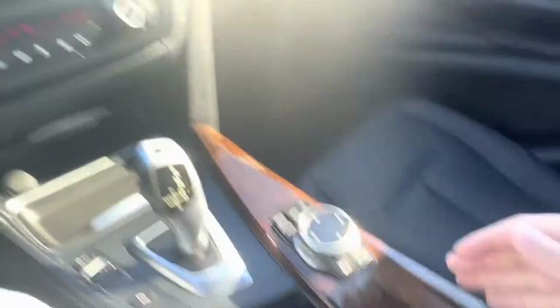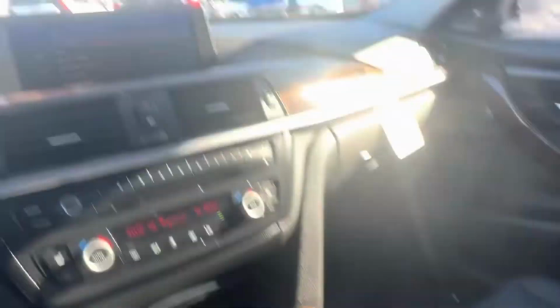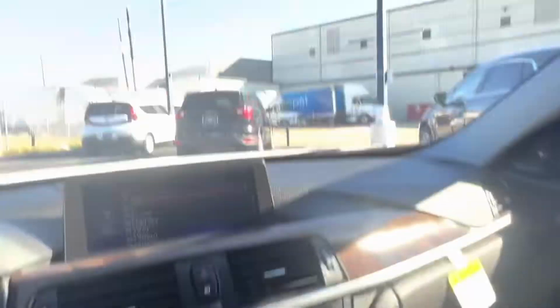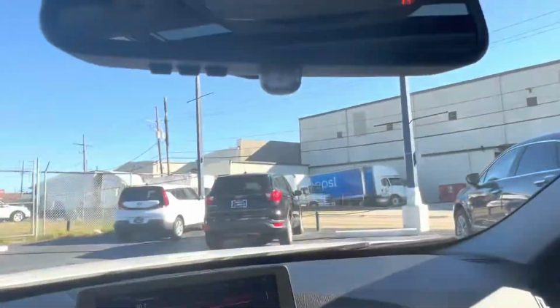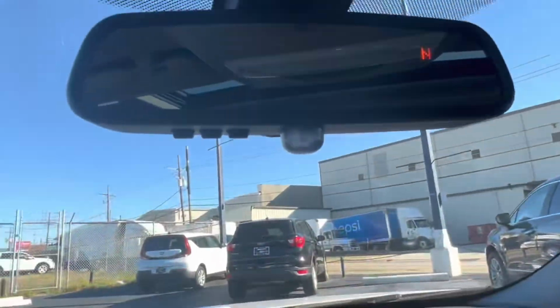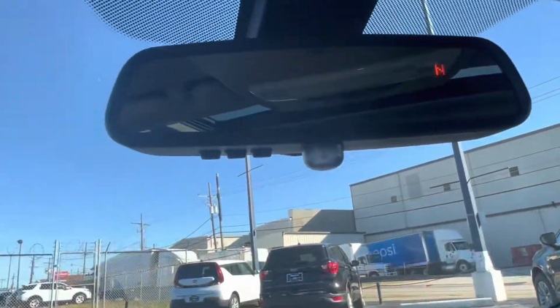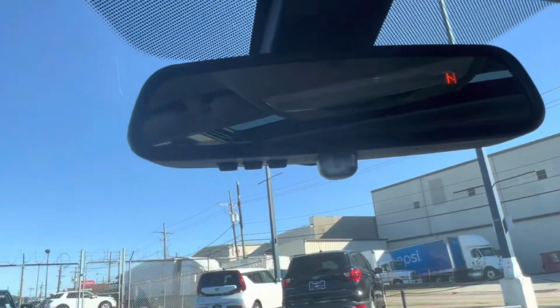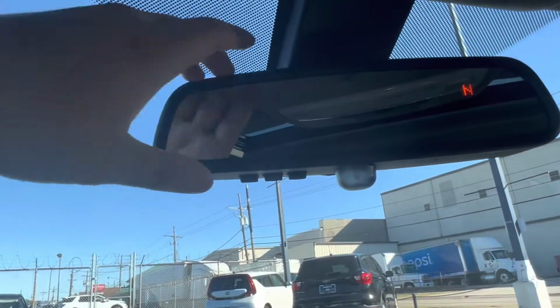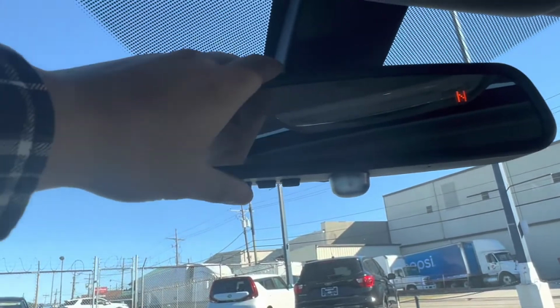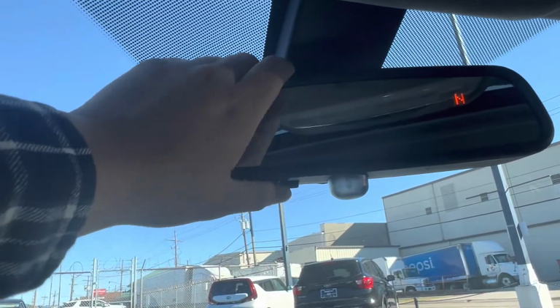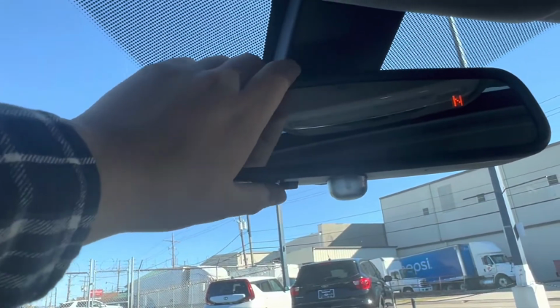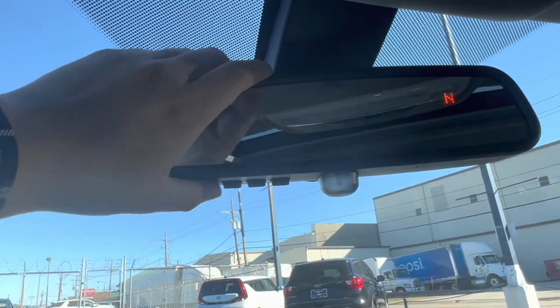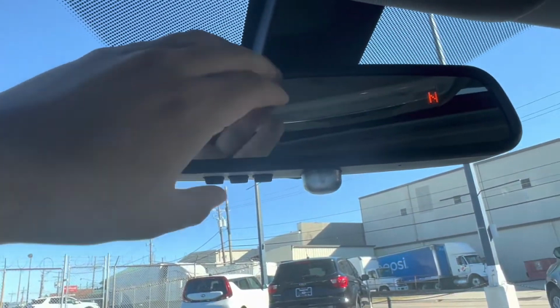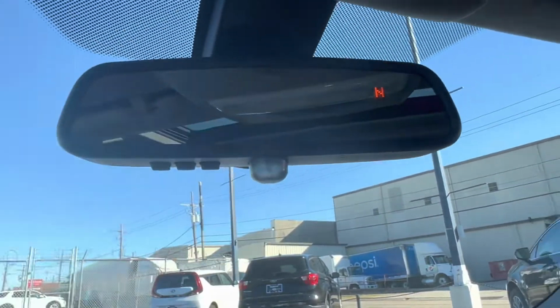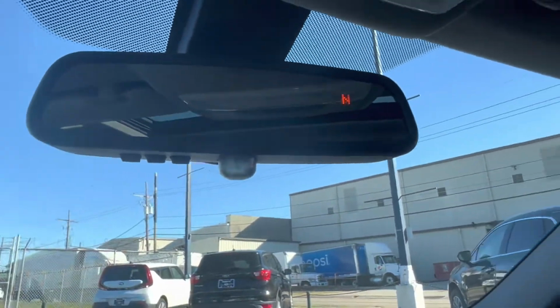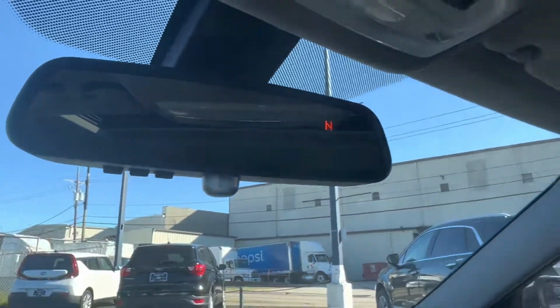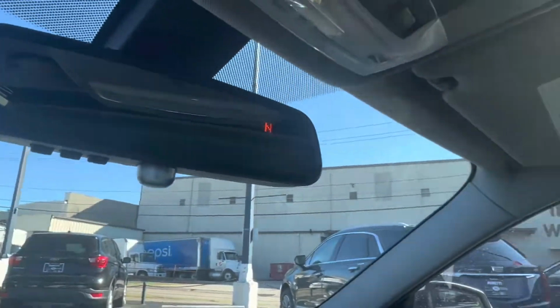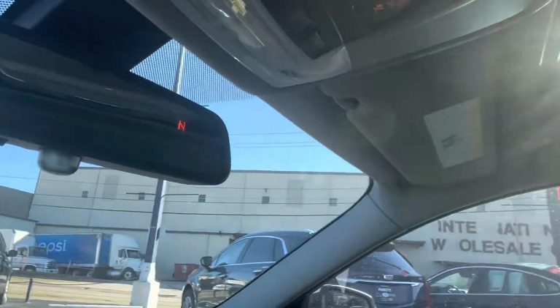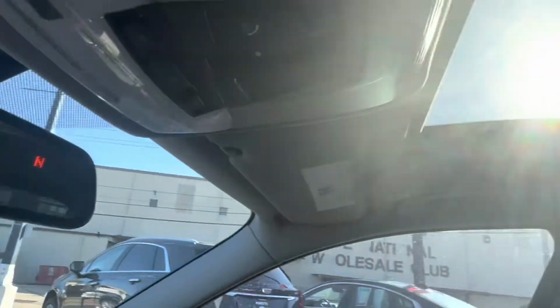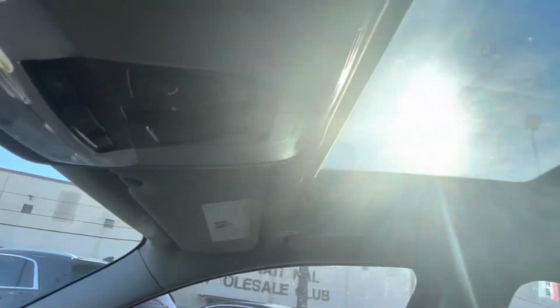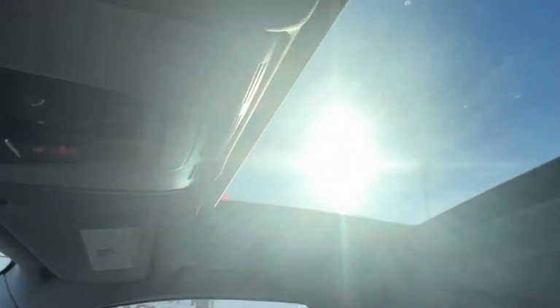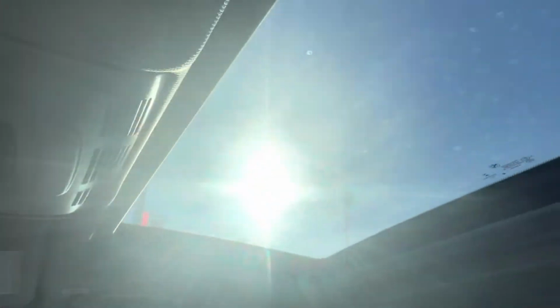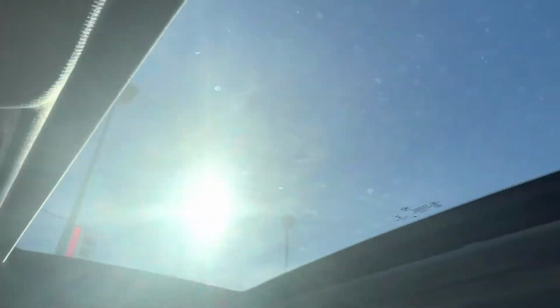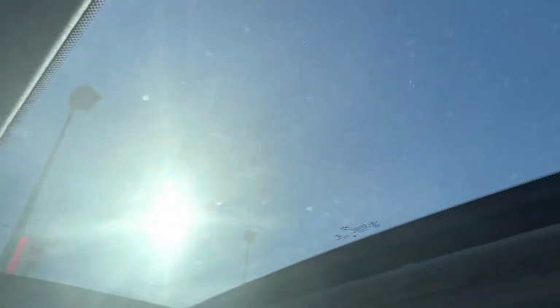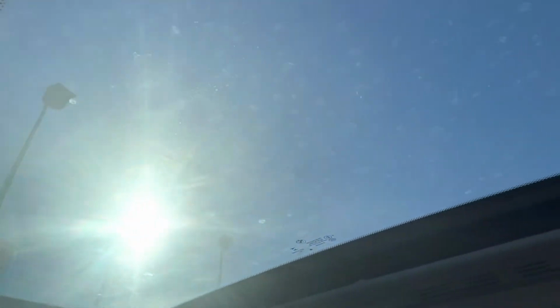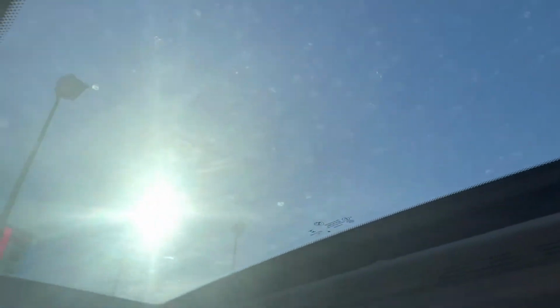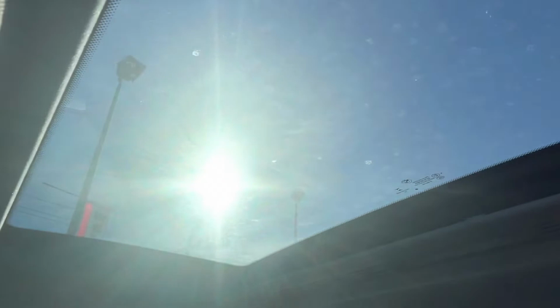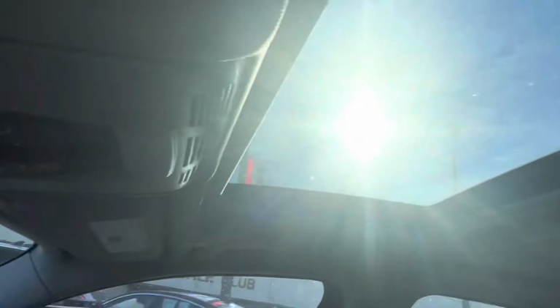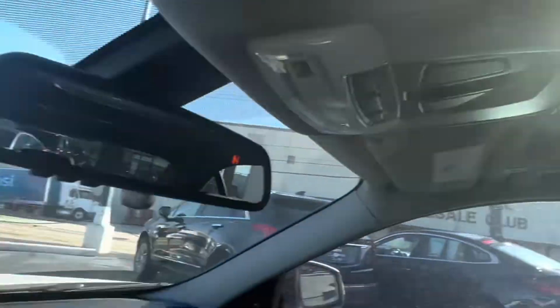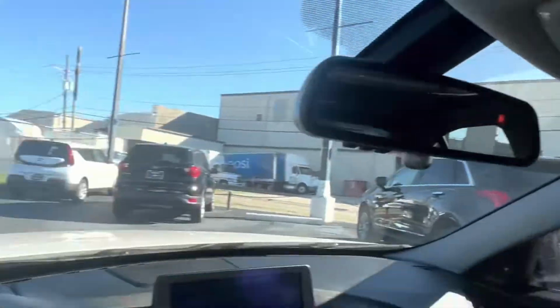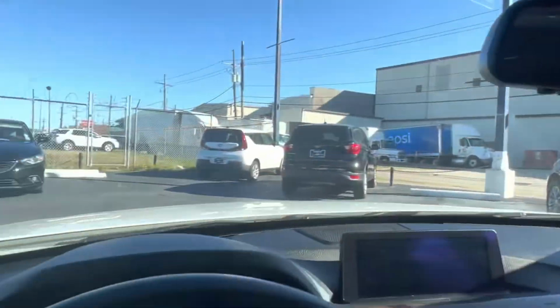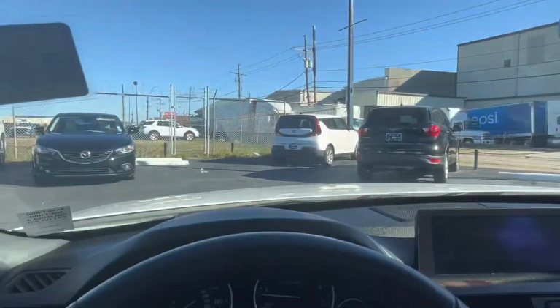Looking up, we see that we can pair up to three different garage doors on our rearview mirror. And last but not least, we also have a nice little sunroof. Let's go check out those back seats.